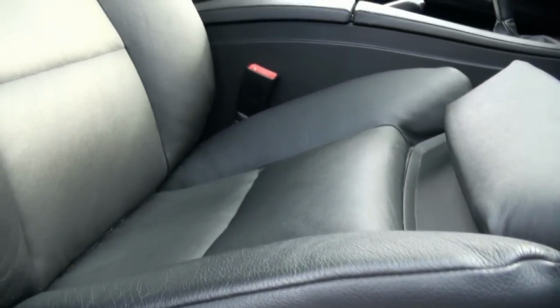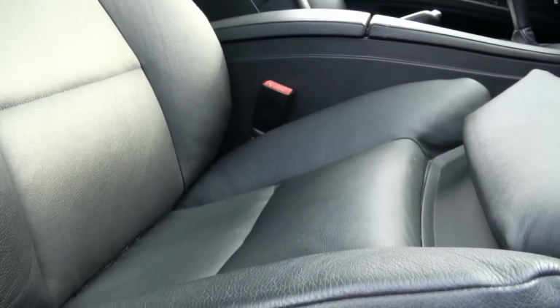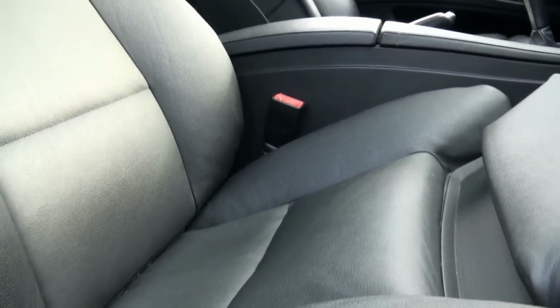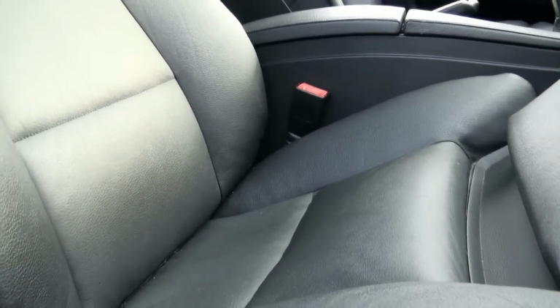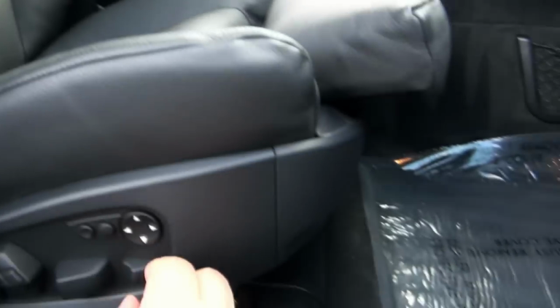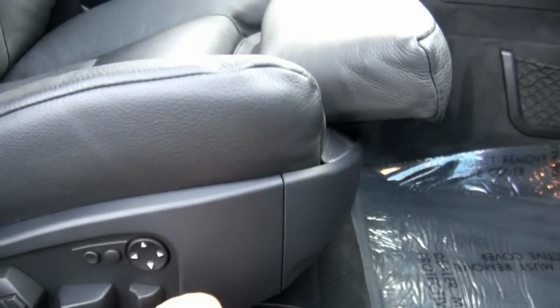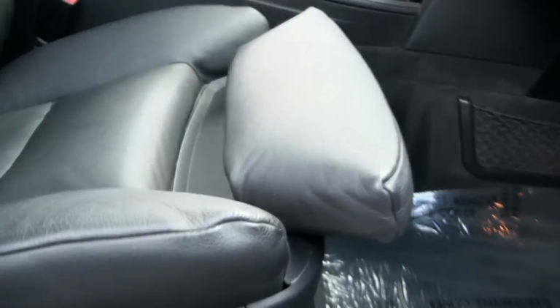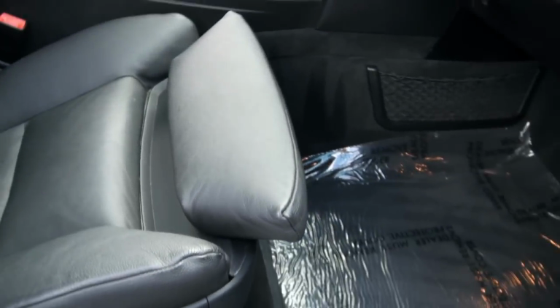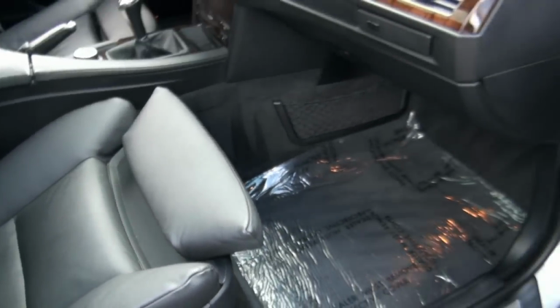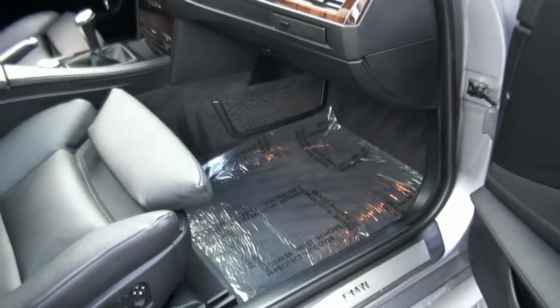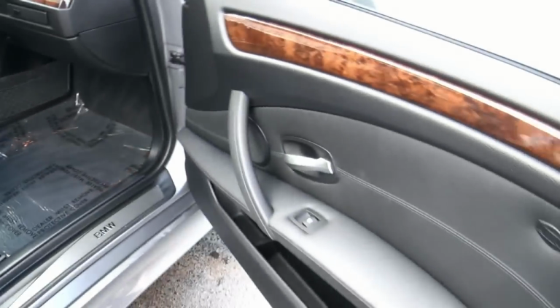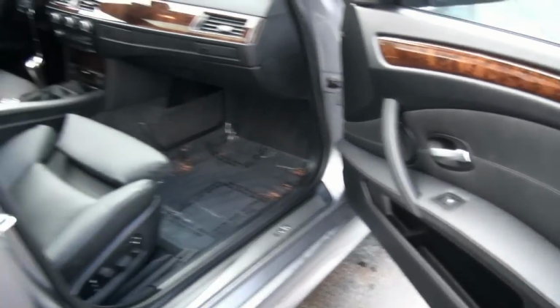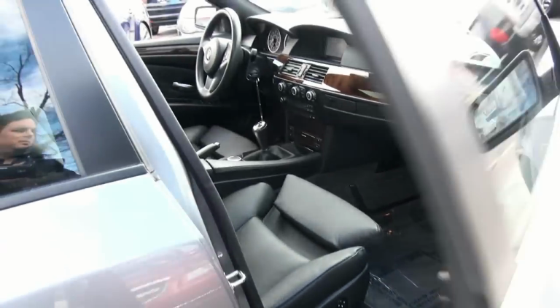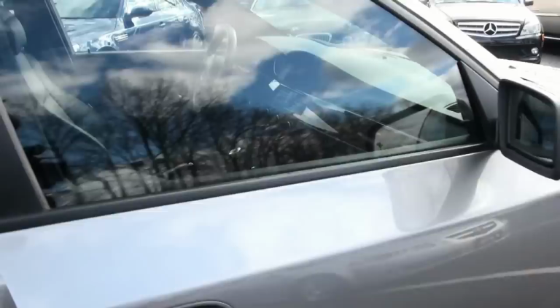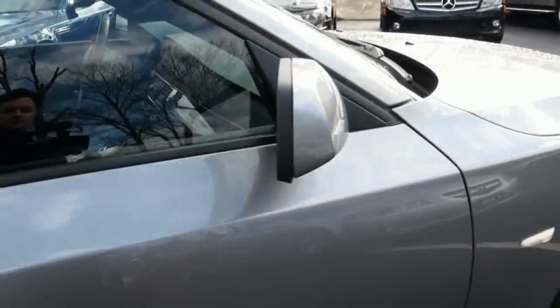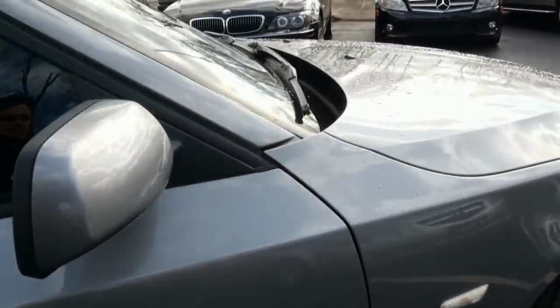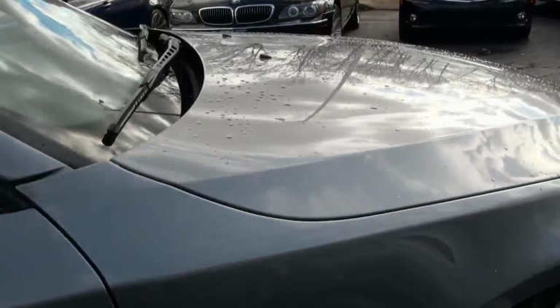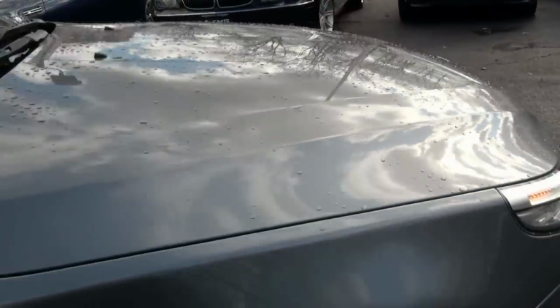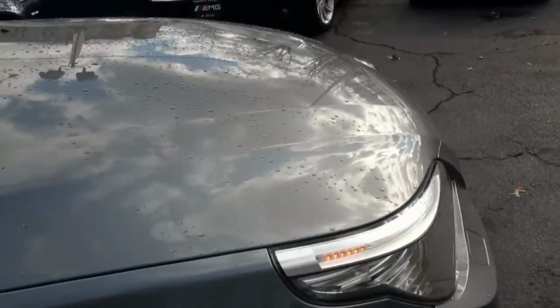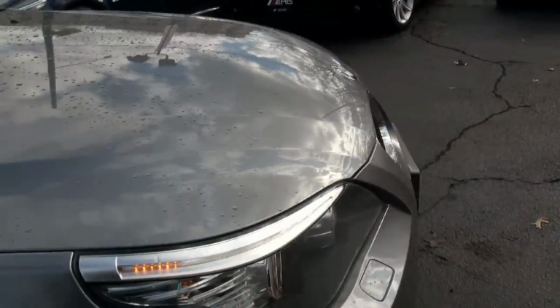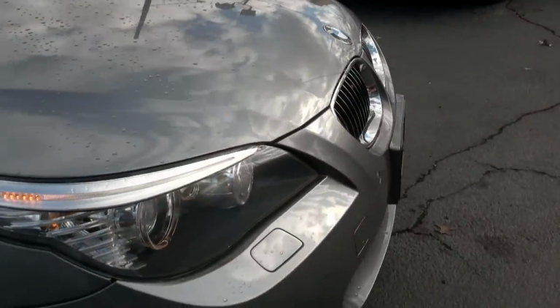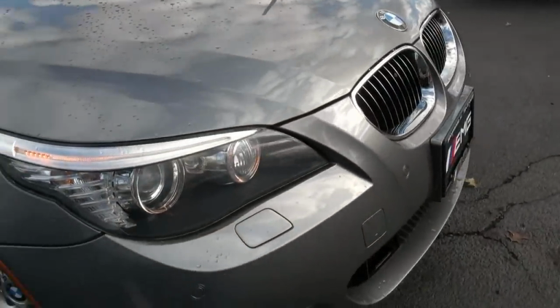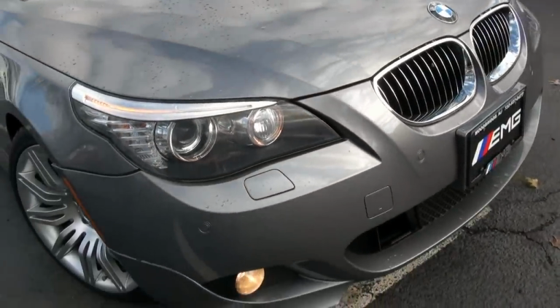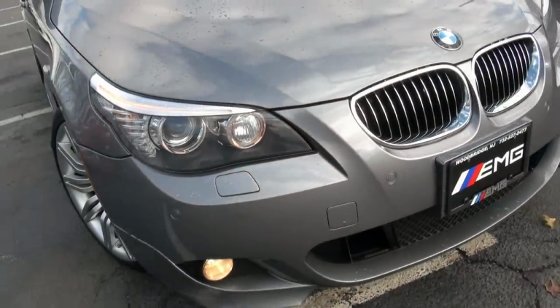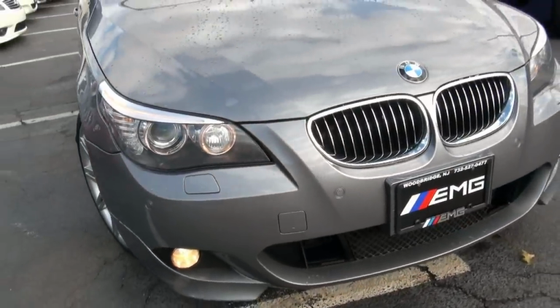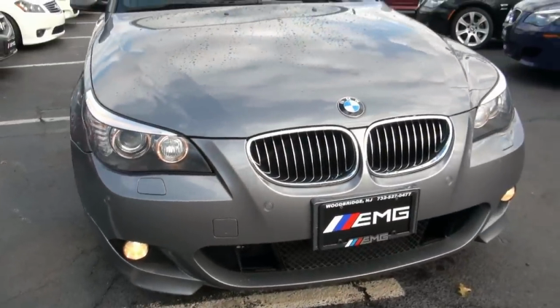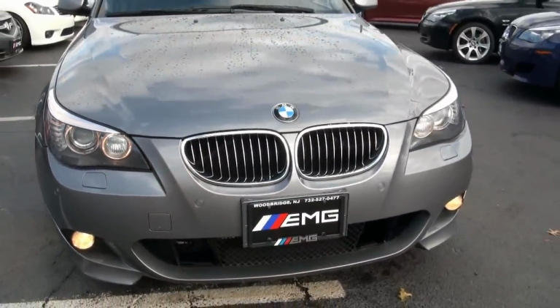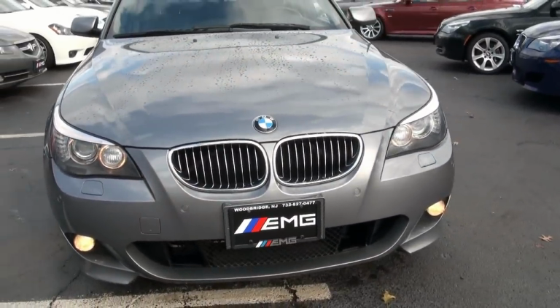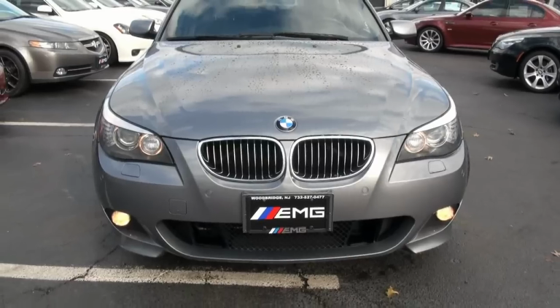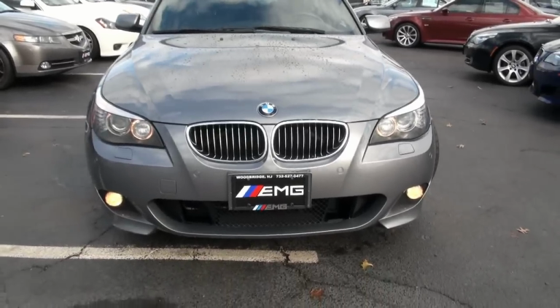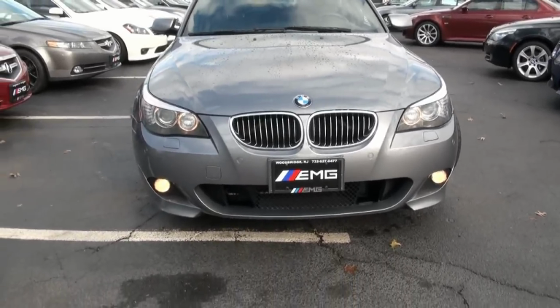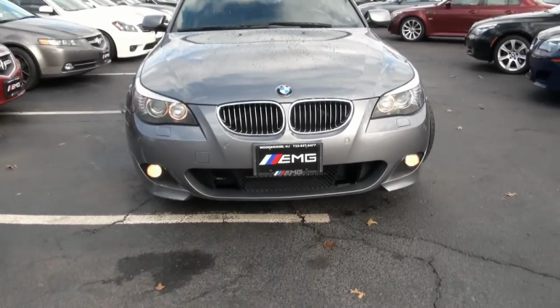BMWs definitely allow their seats to move in many different ways, so very comfortable. This one is really aggressive looking up front.